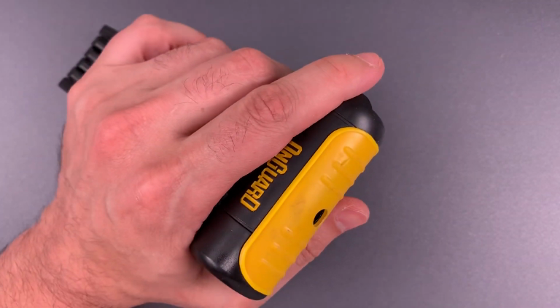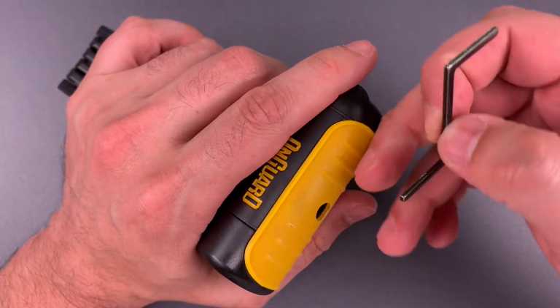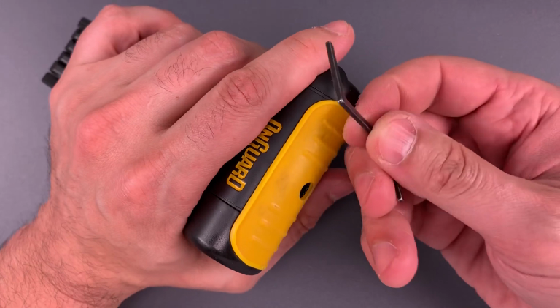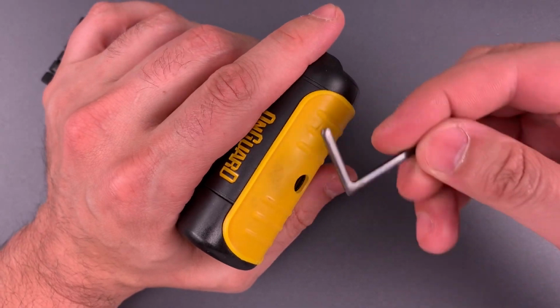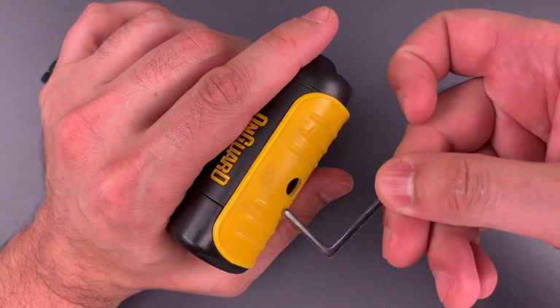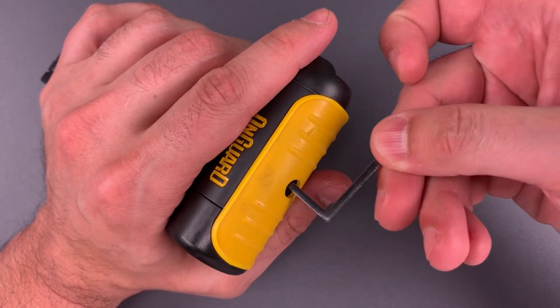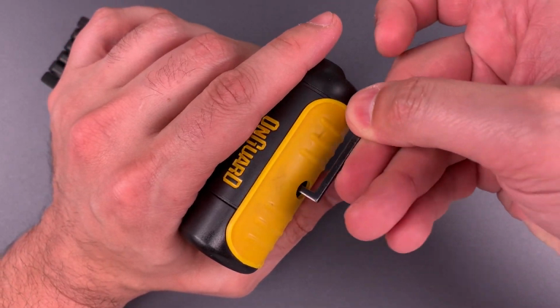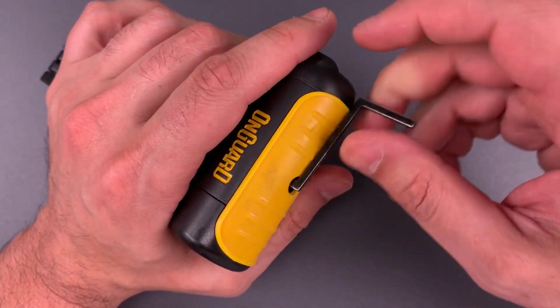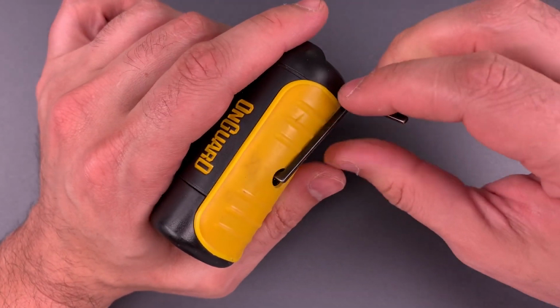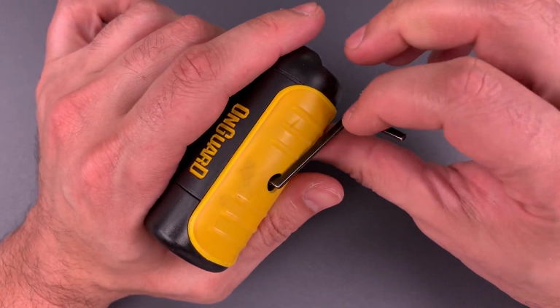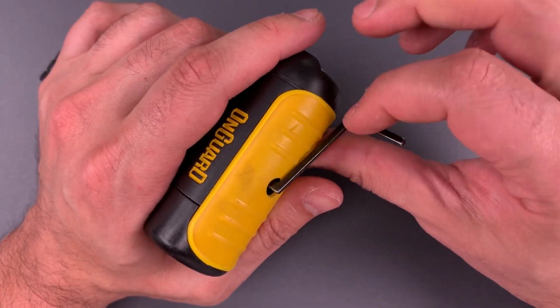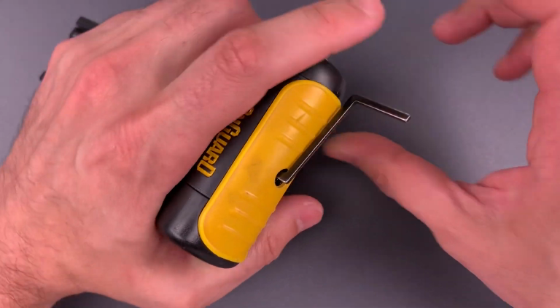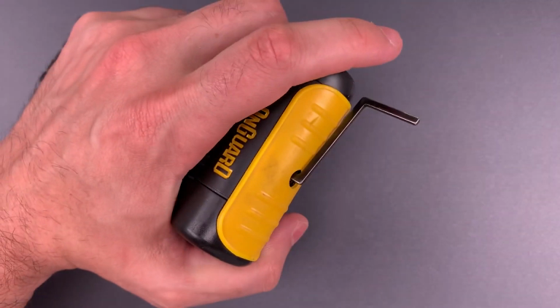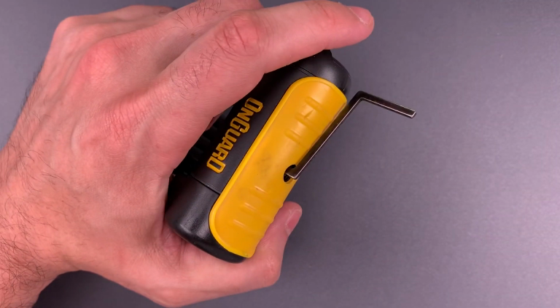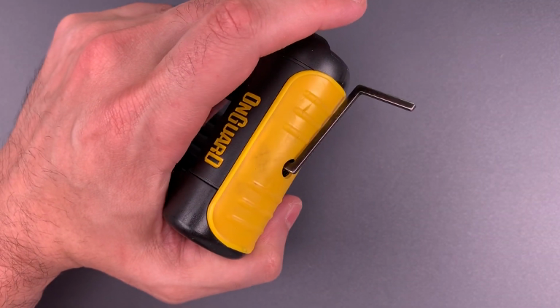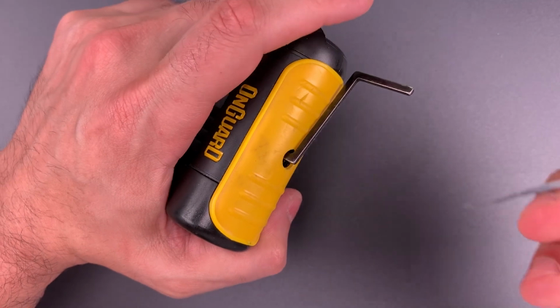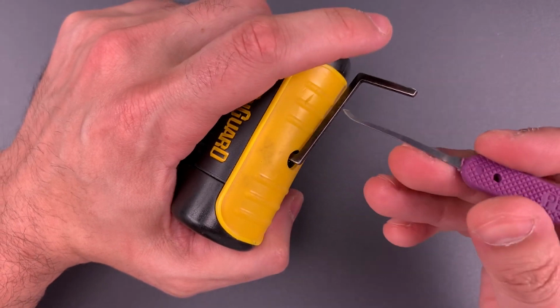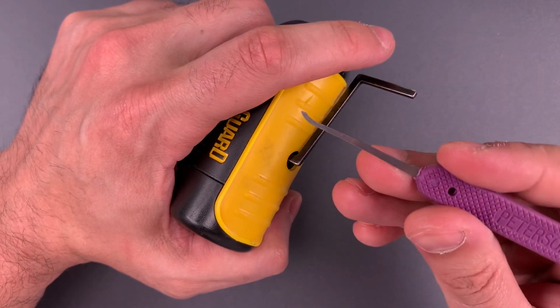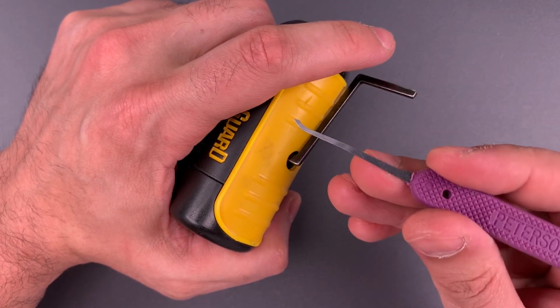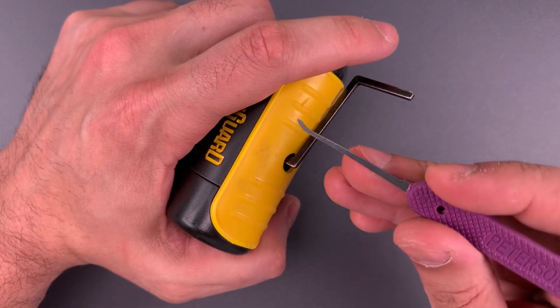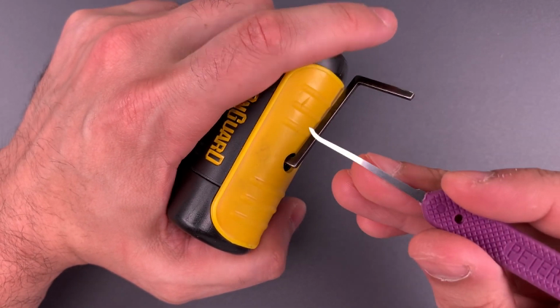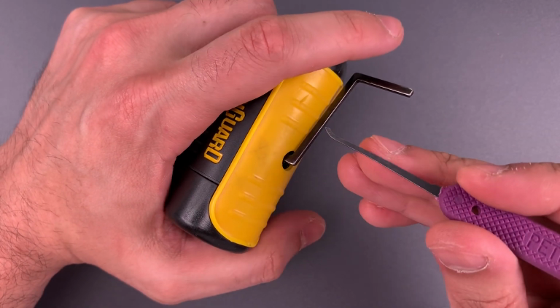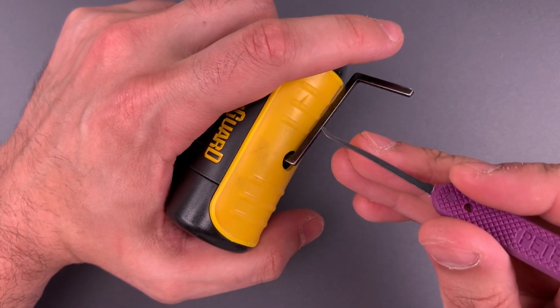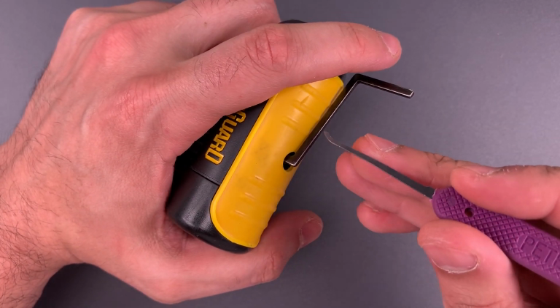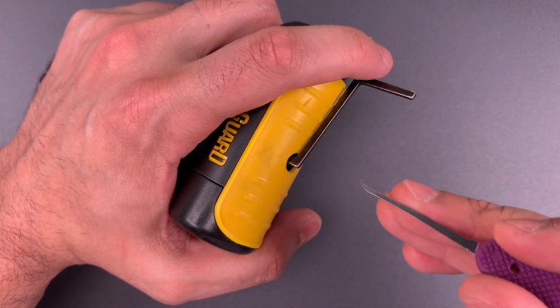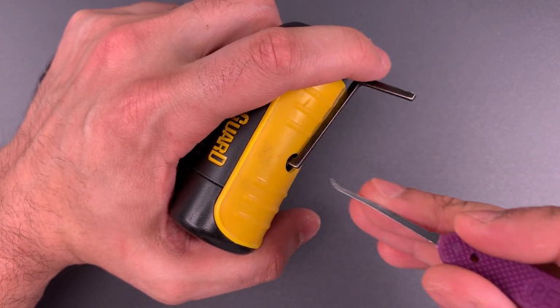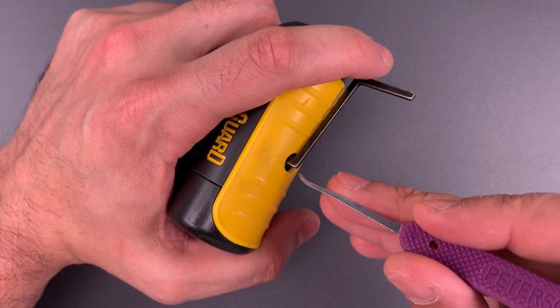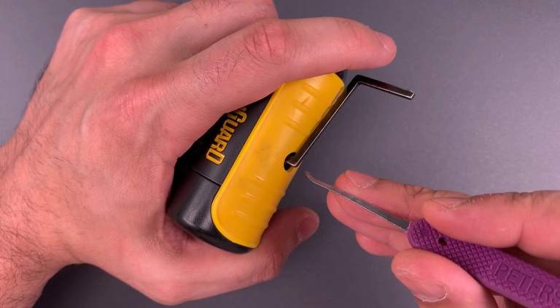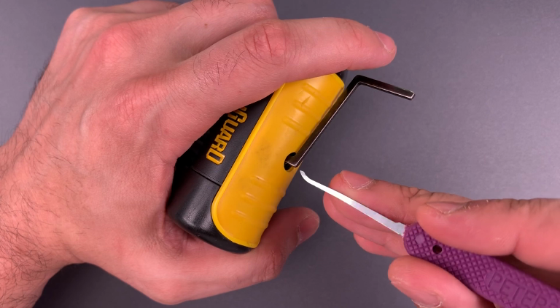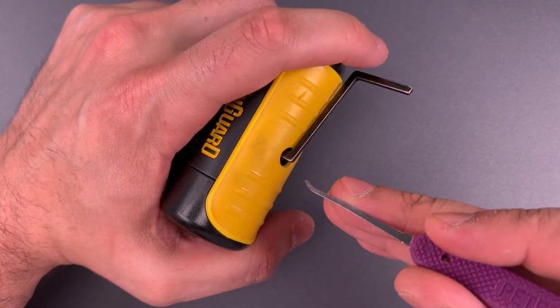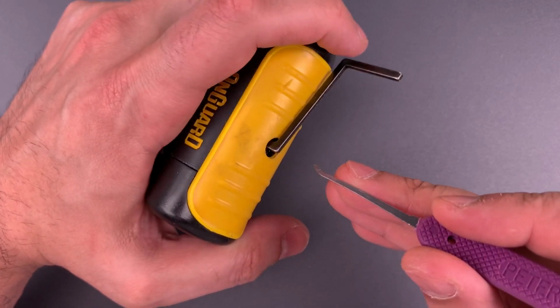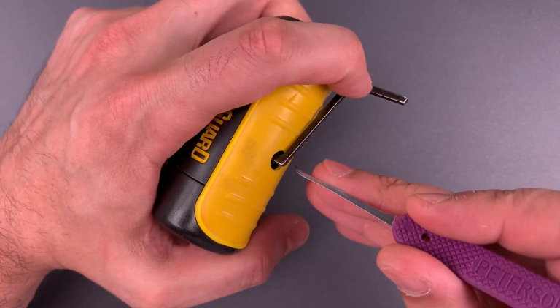I'm going to use this thick Z-bar for tension. It fits nicely in the top of that keyway. And then to manipulate the sliders, I'm going to use a standard hook in 18 thousandths, insert it sideways, and then twist to lift the sliders.